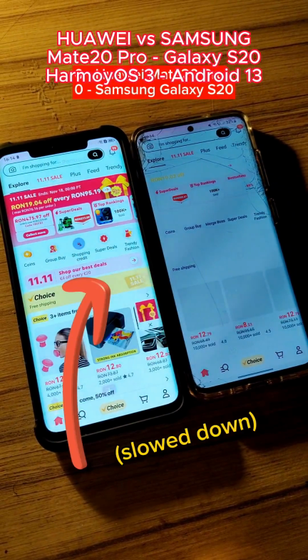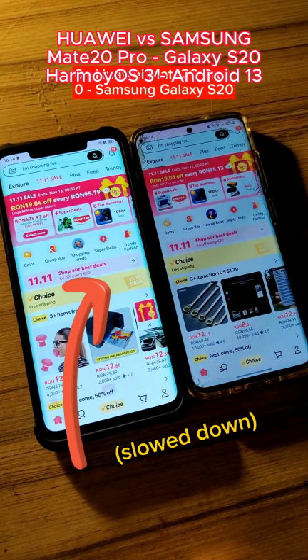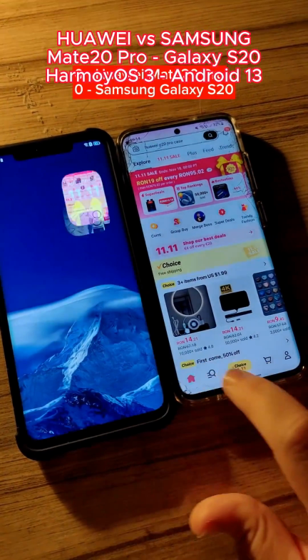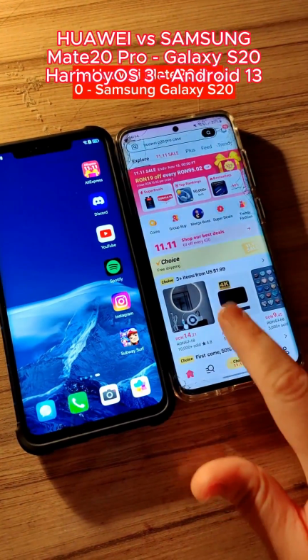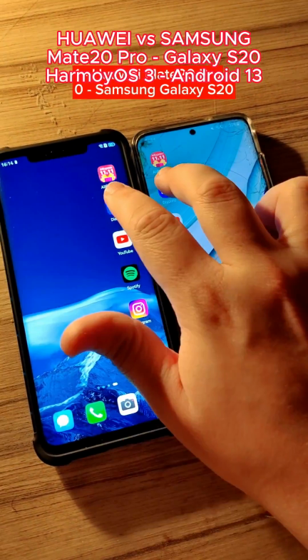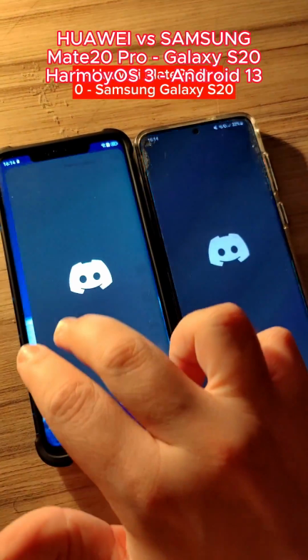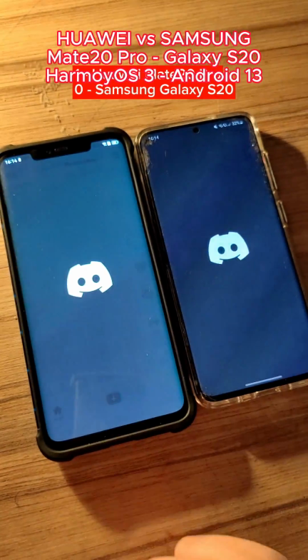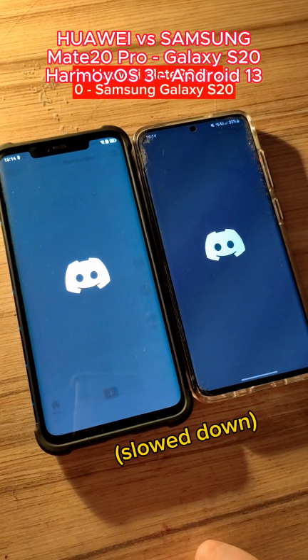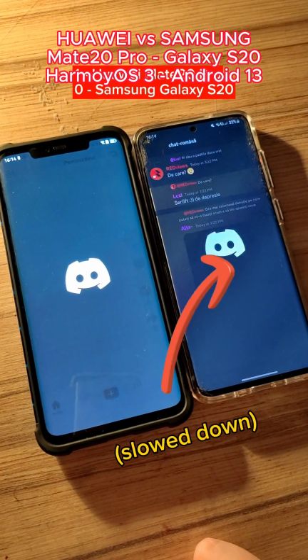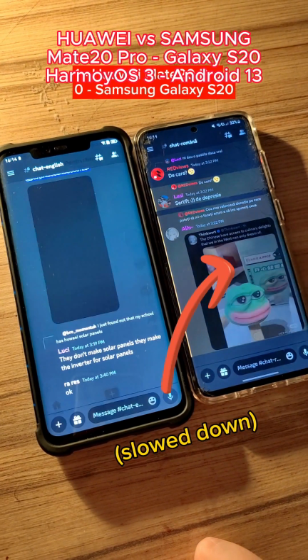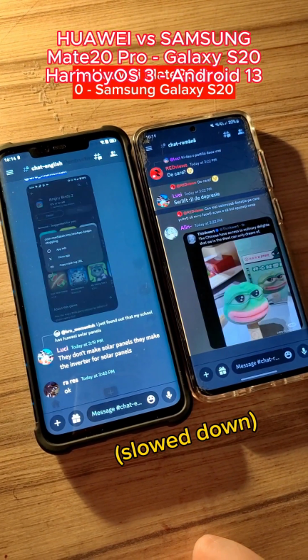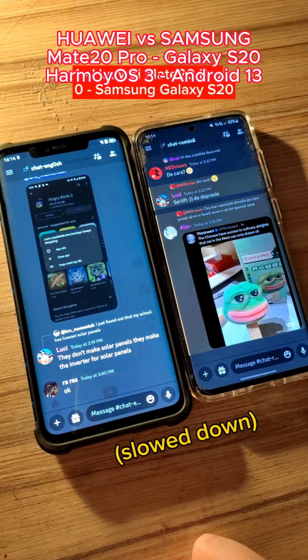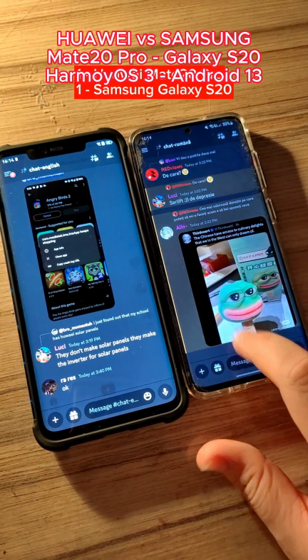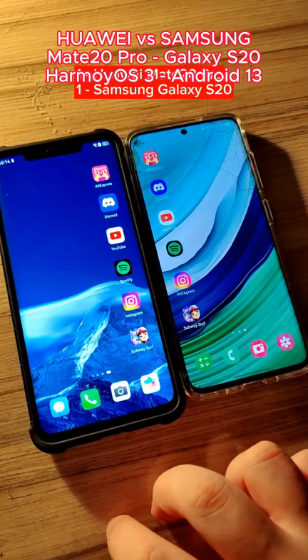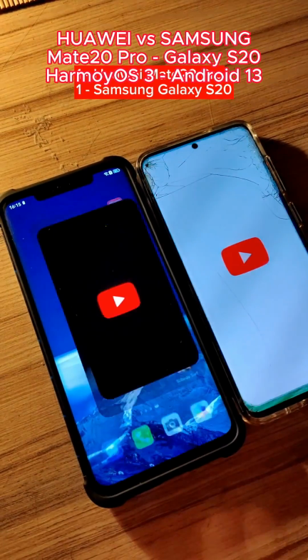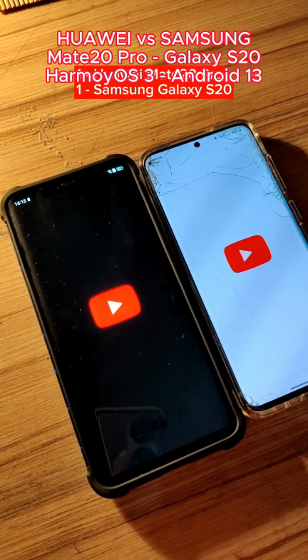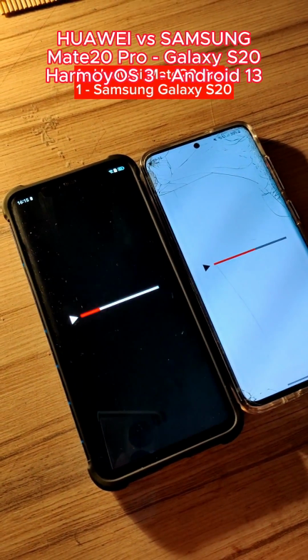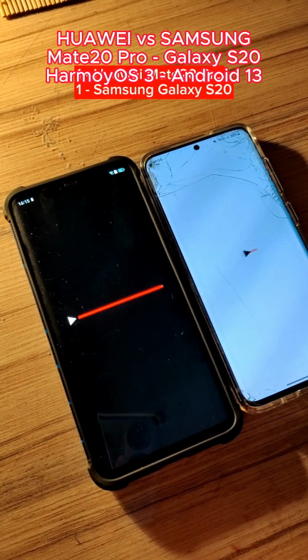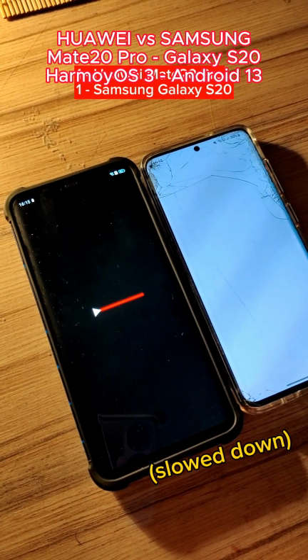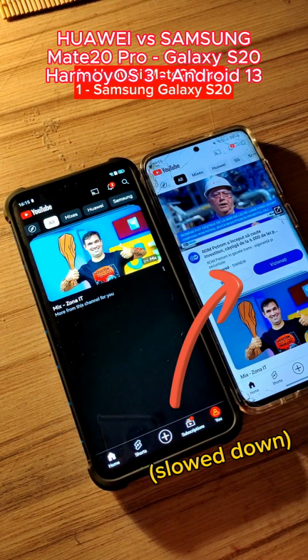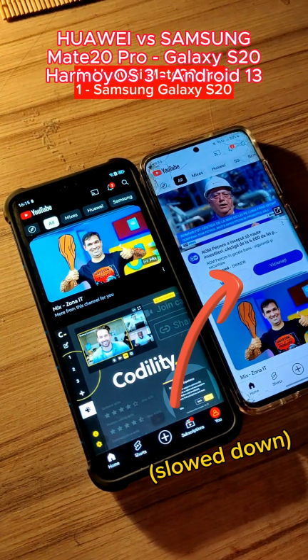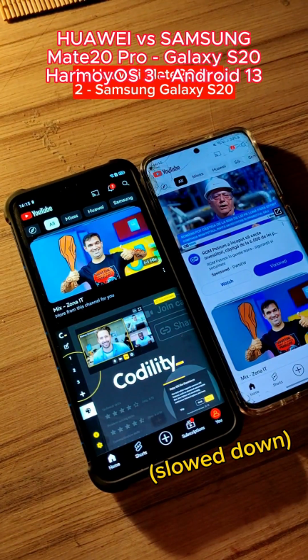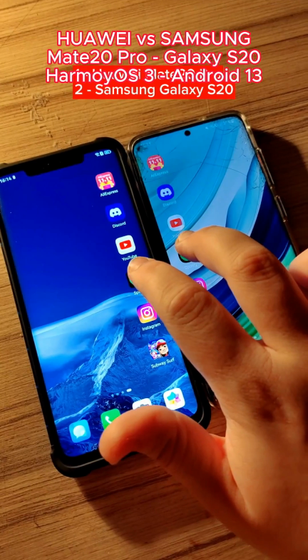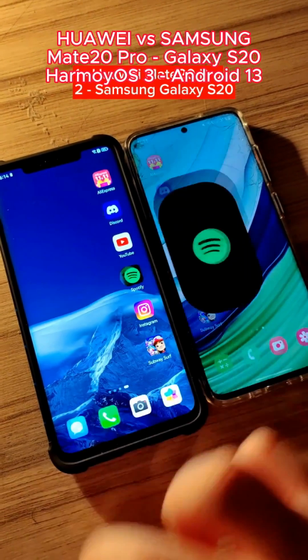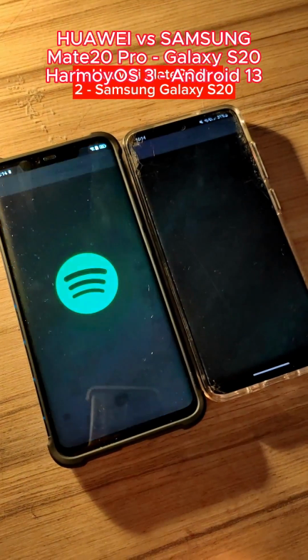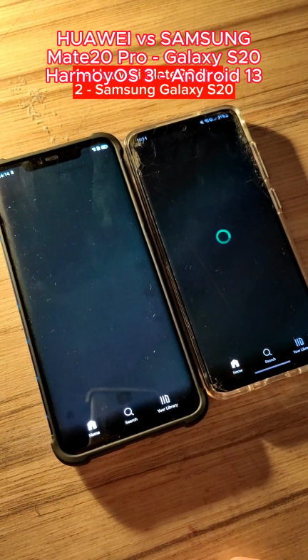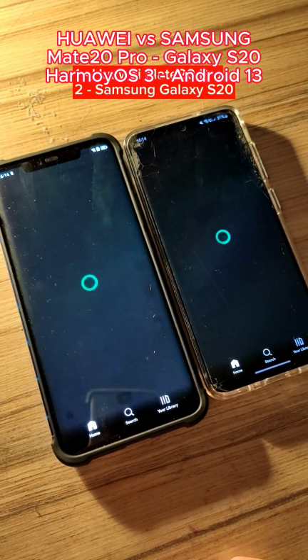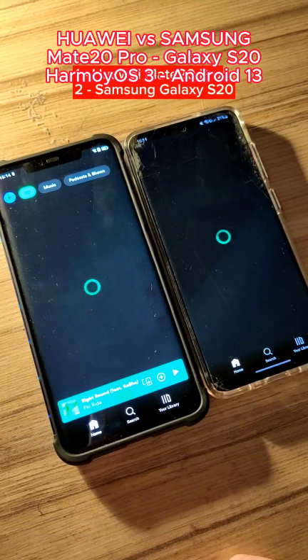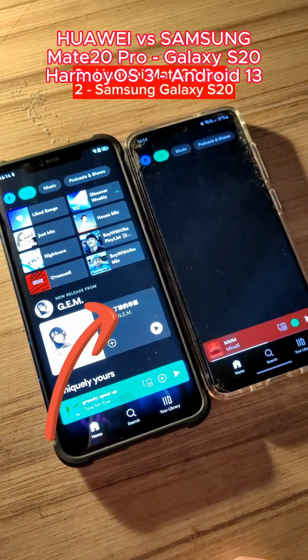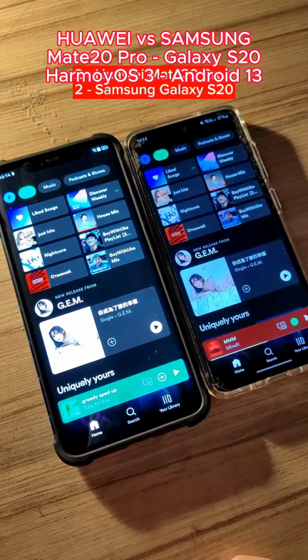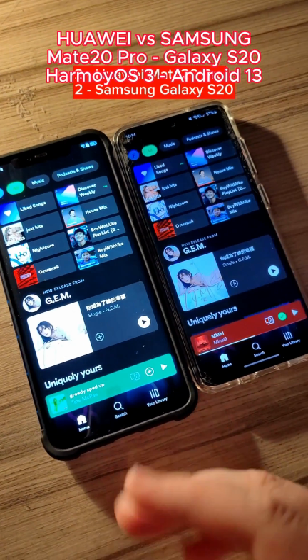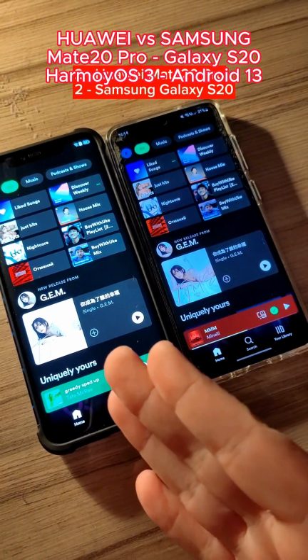AliExpress opened faster on the Mate 20 Pro. Discord opened at the same time, a little bit faster on the Samsung. YouTube opened a little bit faster on the Samsung. Spotify opened faster on the Huawei — I don't need to slow down the video.